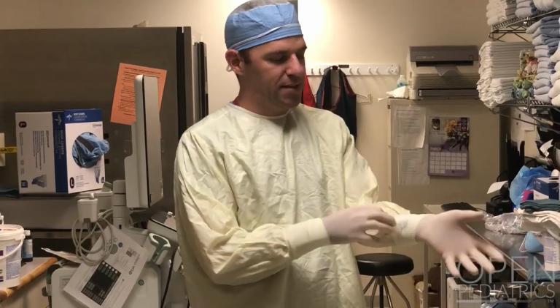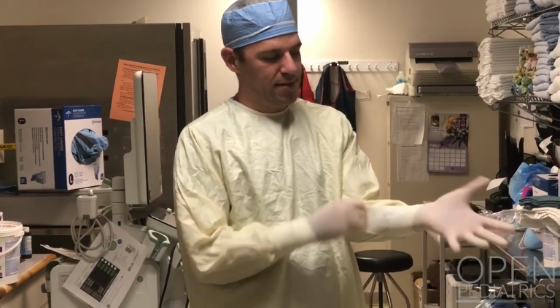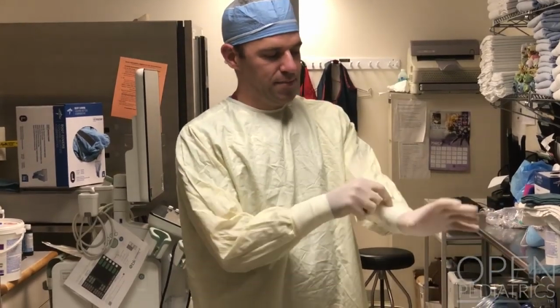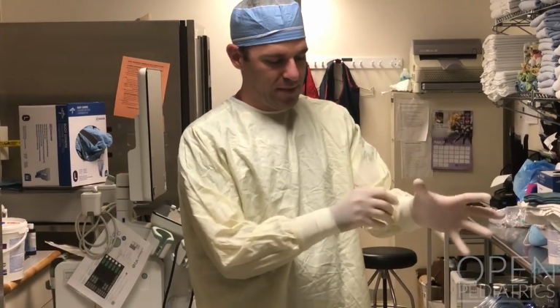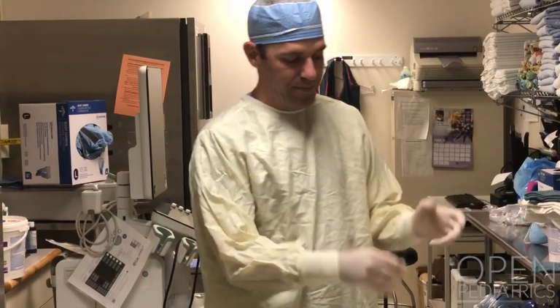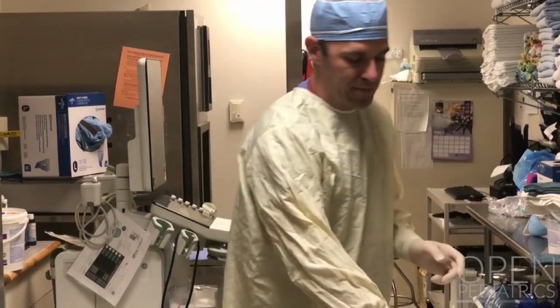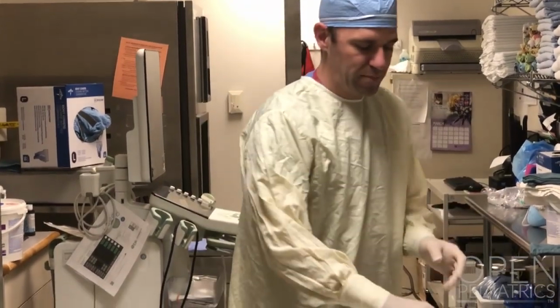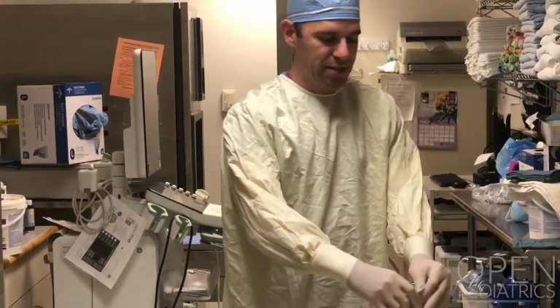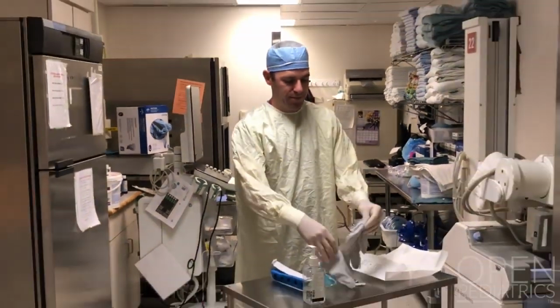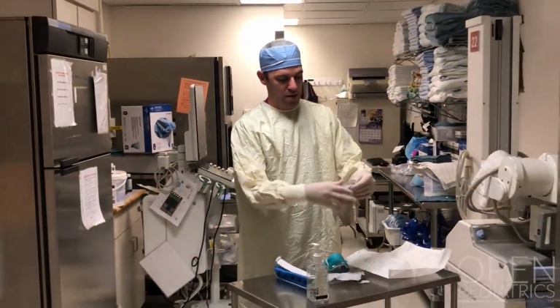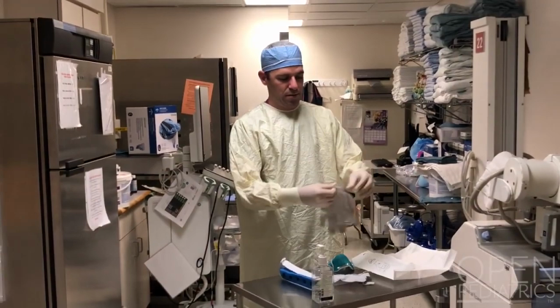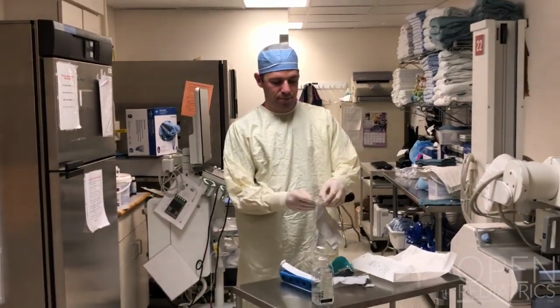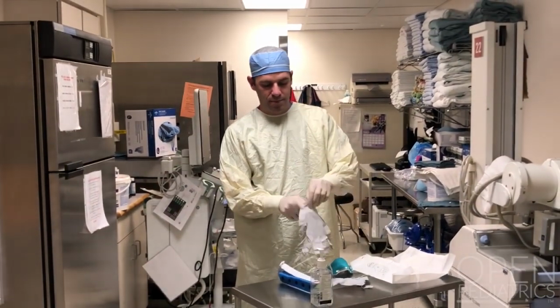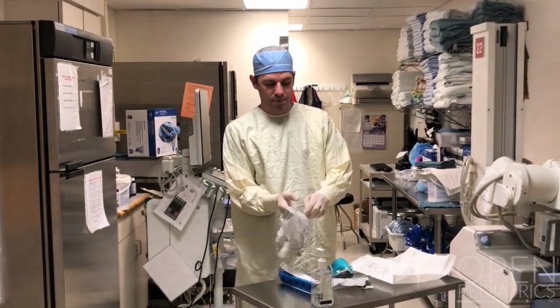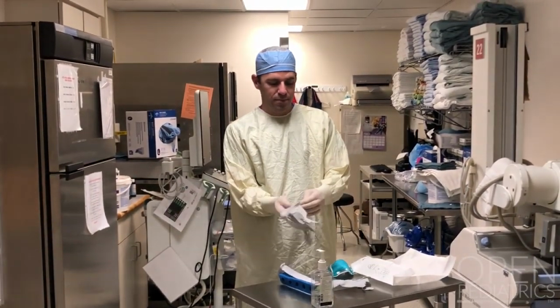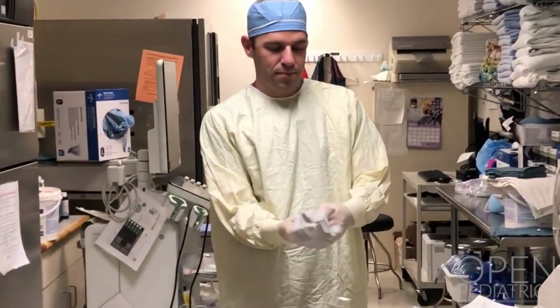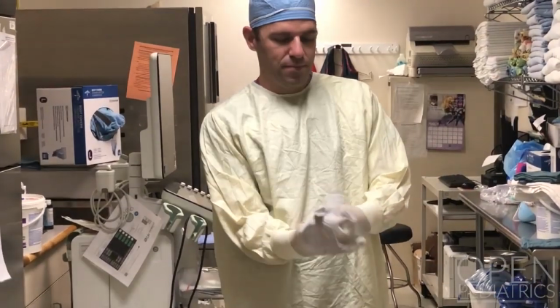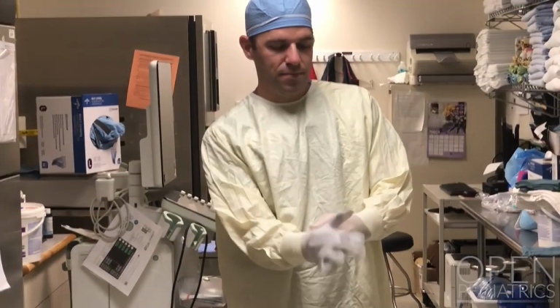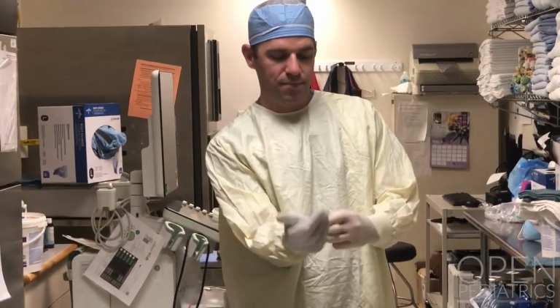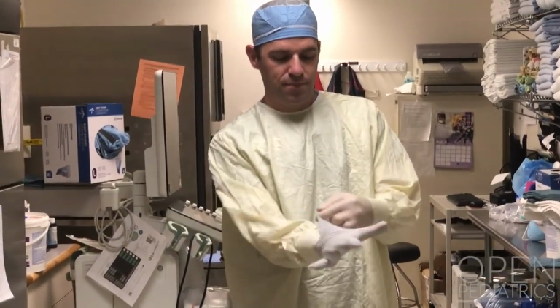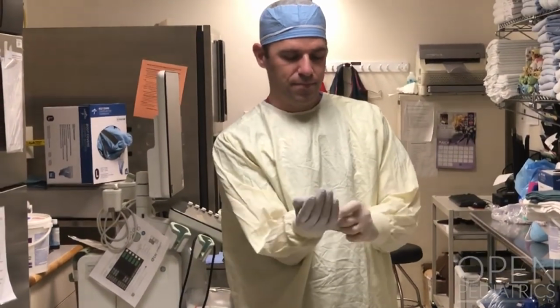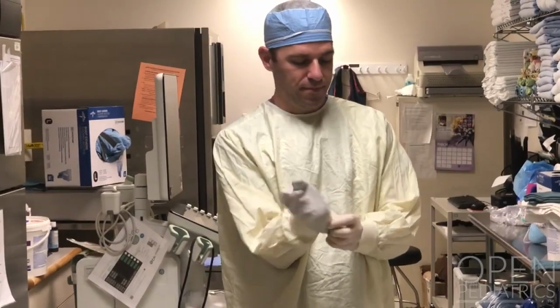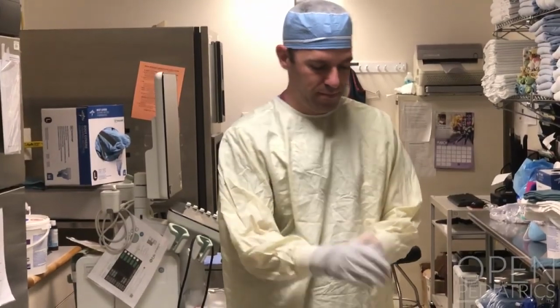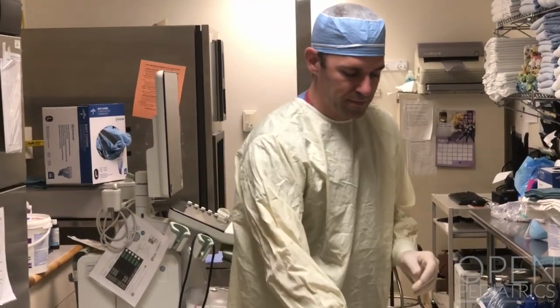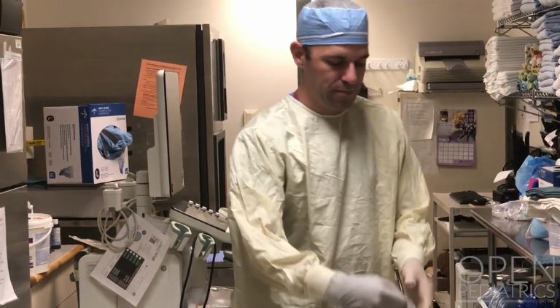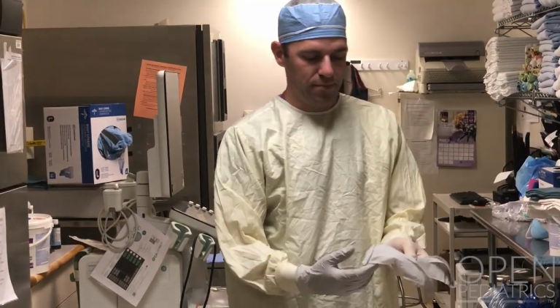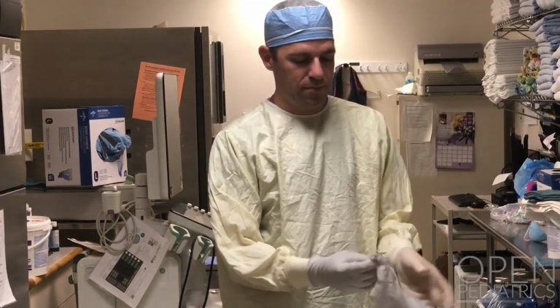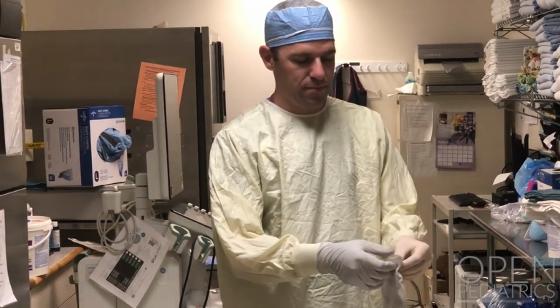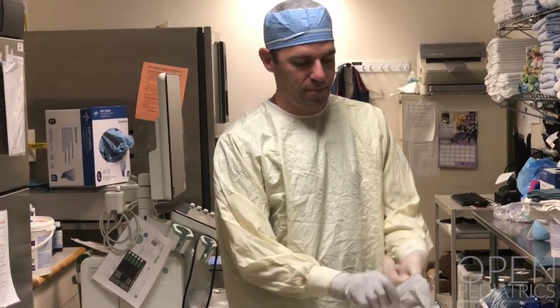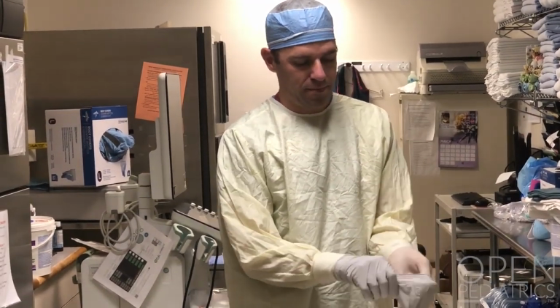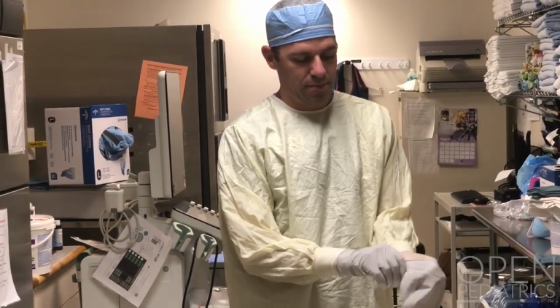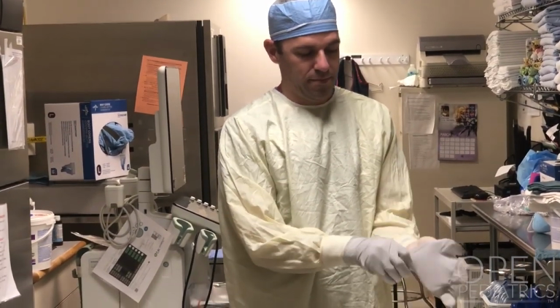Now you want to don a pair of nitrile exam gloves, the same as we would use in normal operating room procedures. The reason for a second pair of gloves in anesthesia and airway management is that we will use the glove to resheathe dirty equipment.